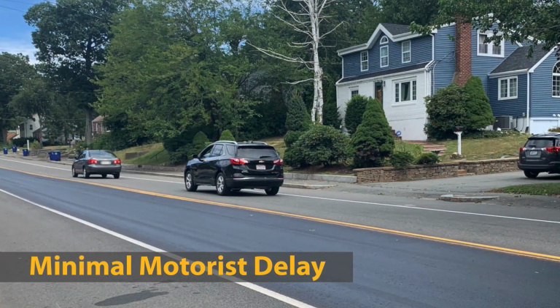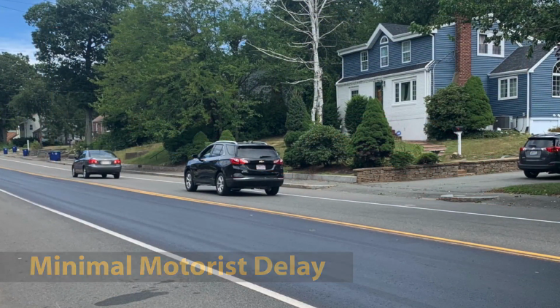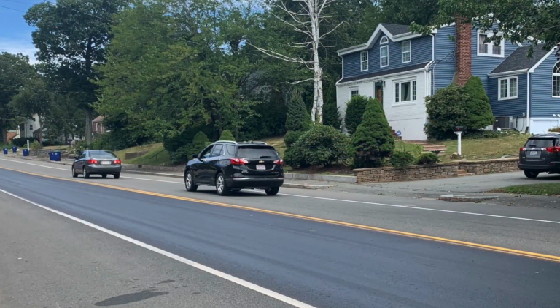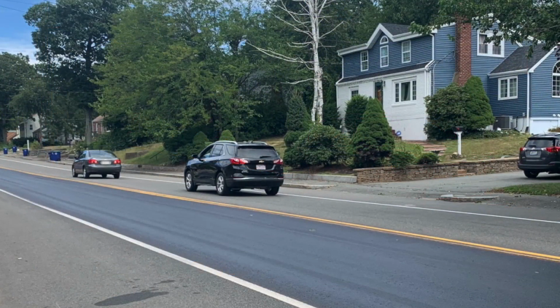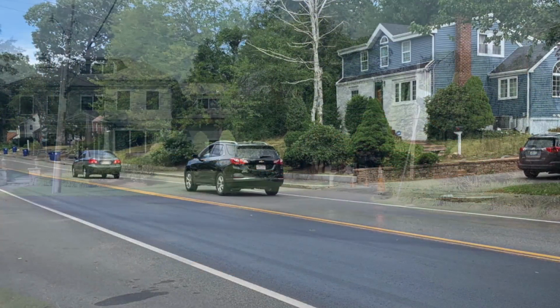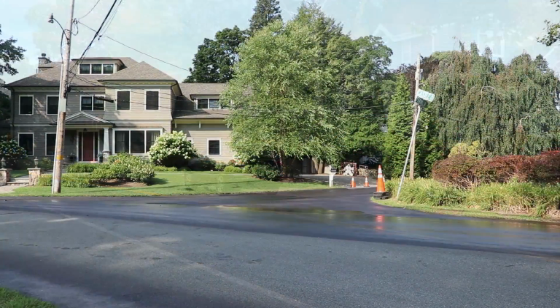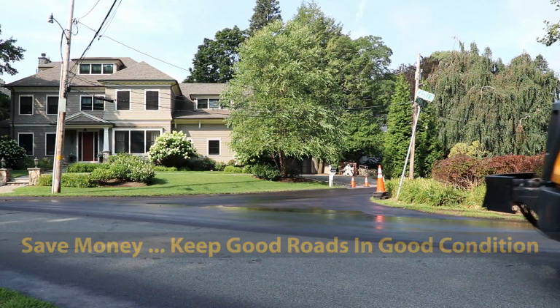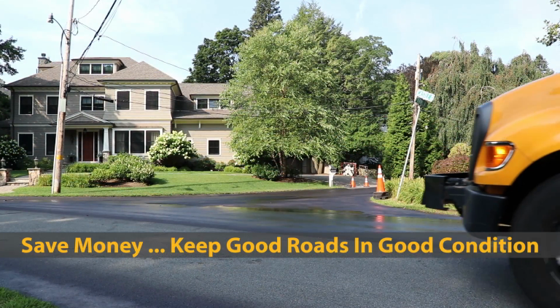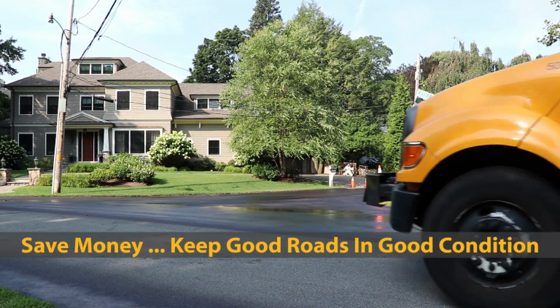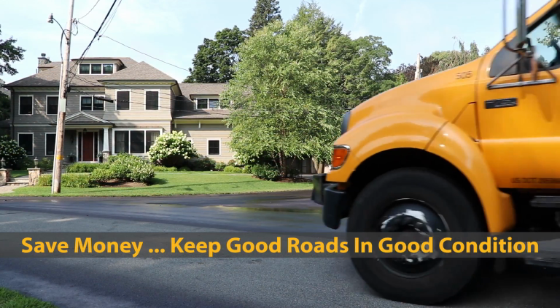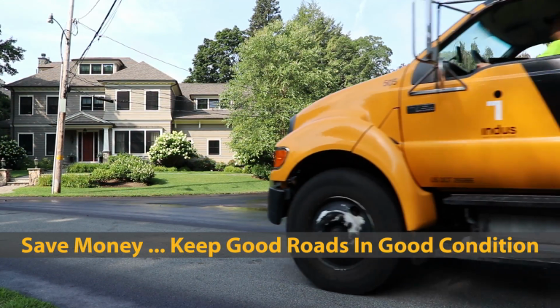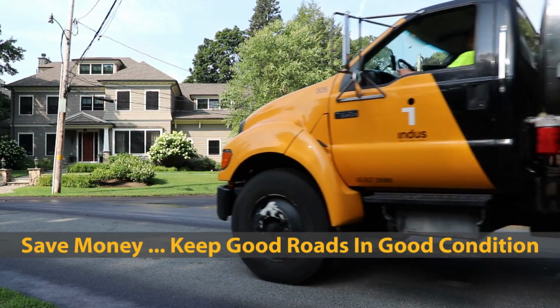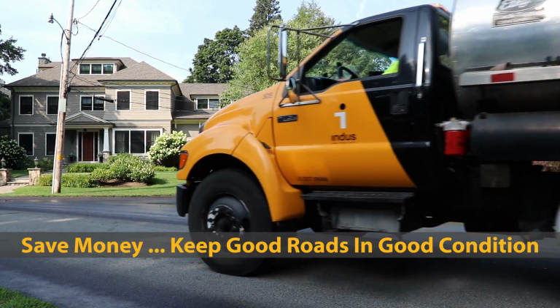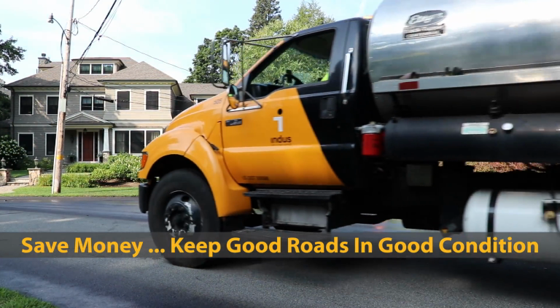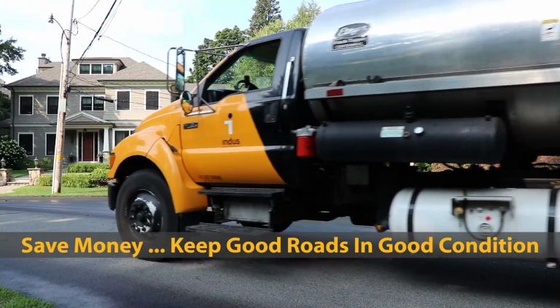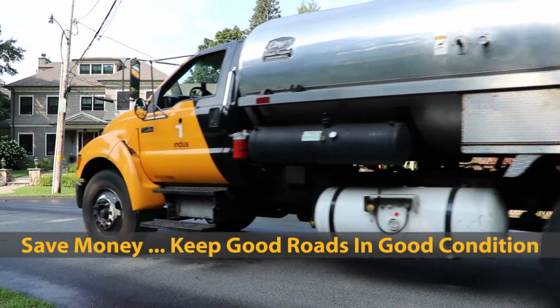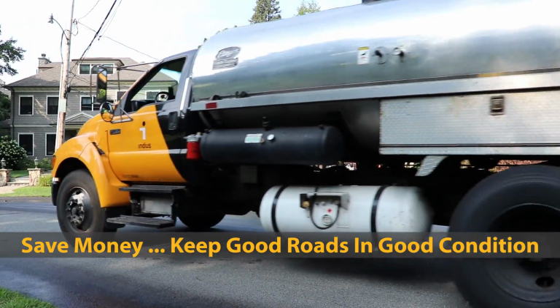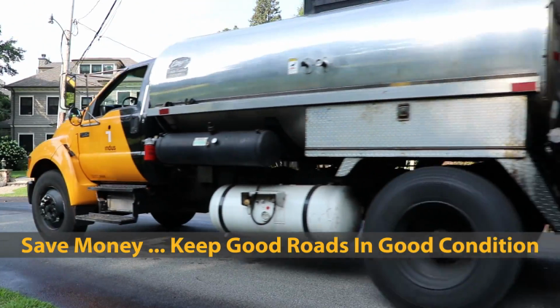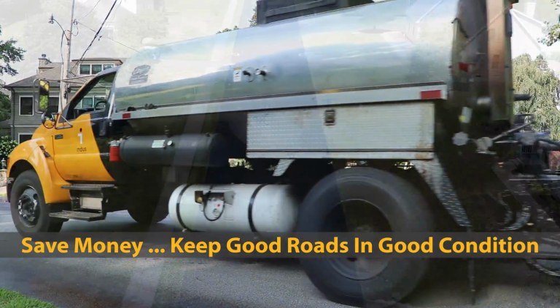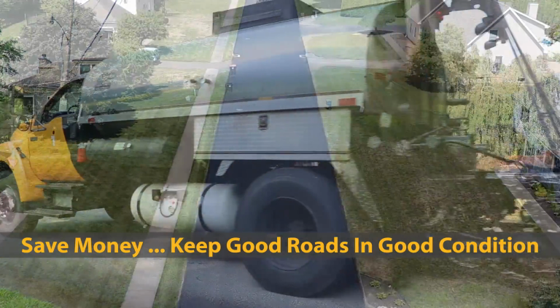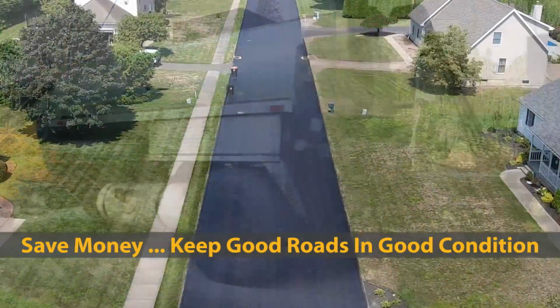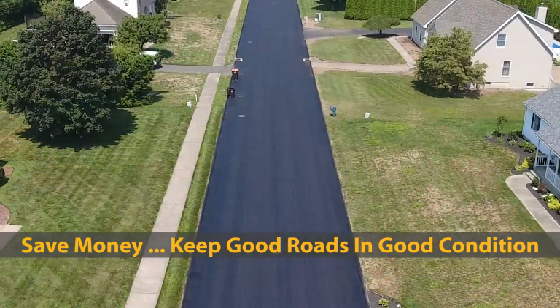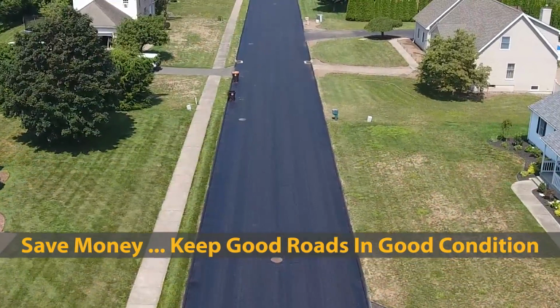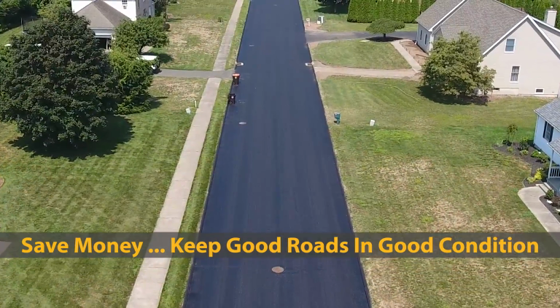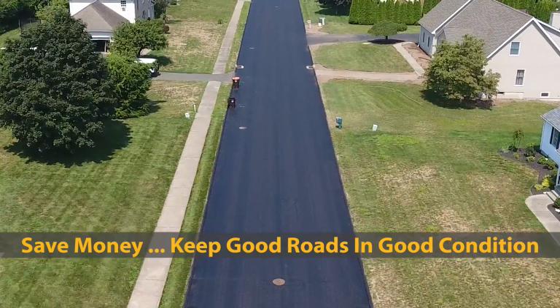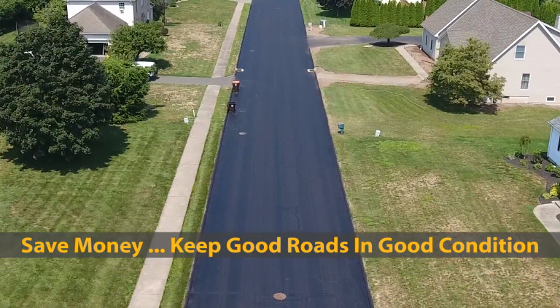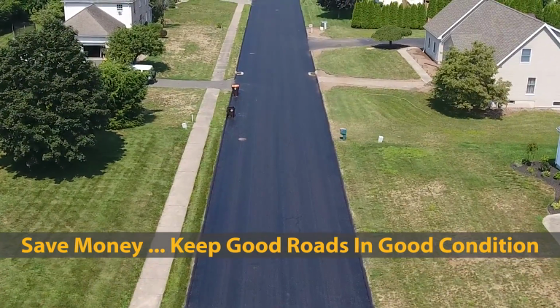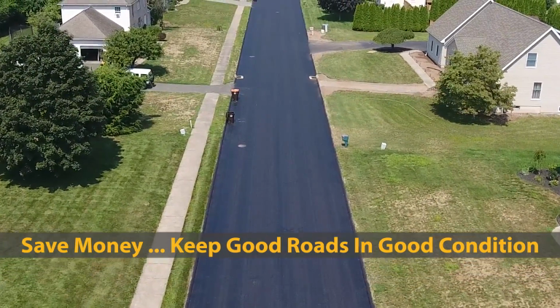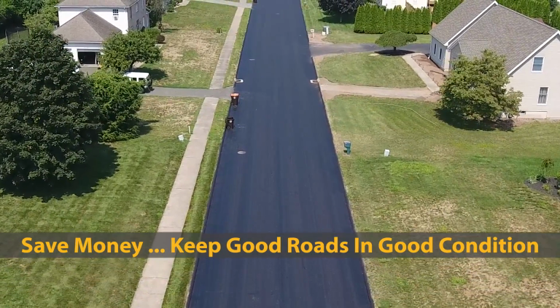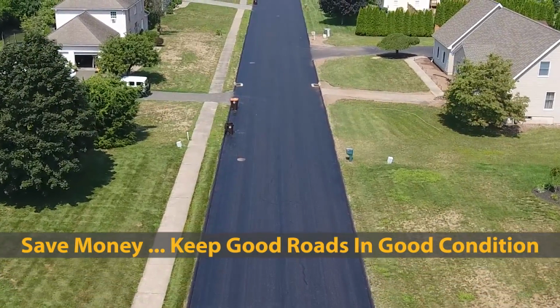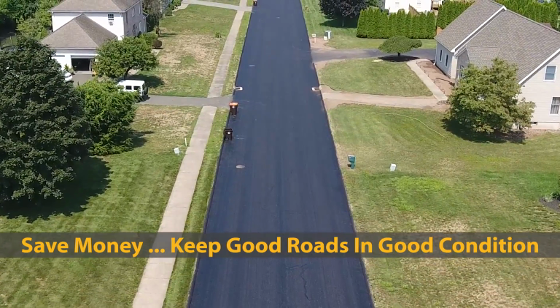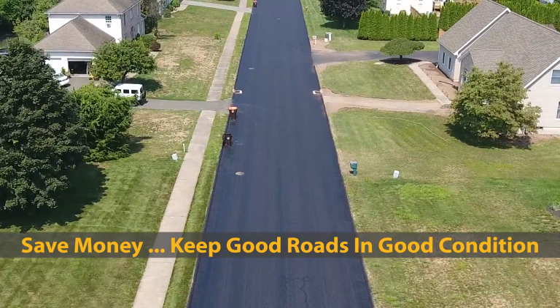Don't wait for cracking and other damage to occur before treating your roads. Proactively apply fog seals to good pavements to keep them in good condition and save taxpayers money.